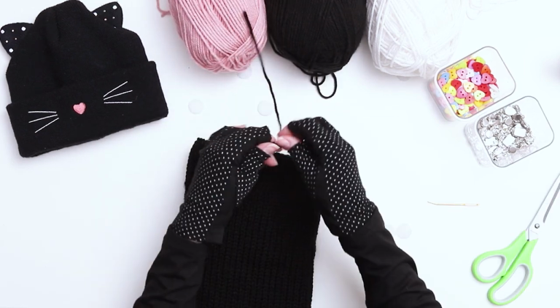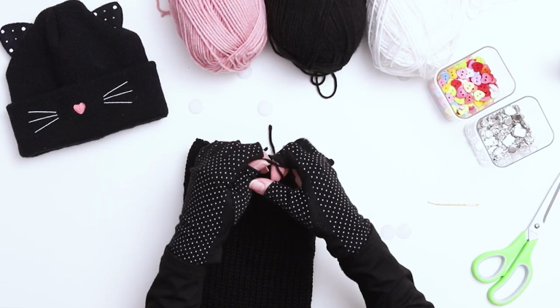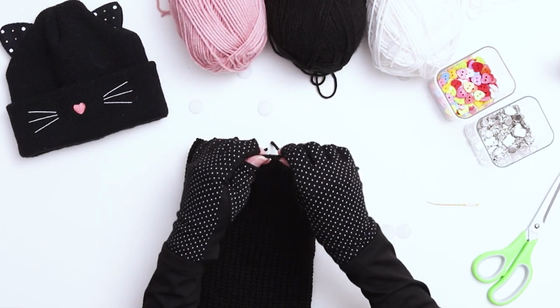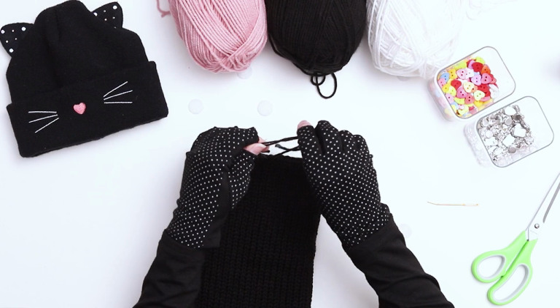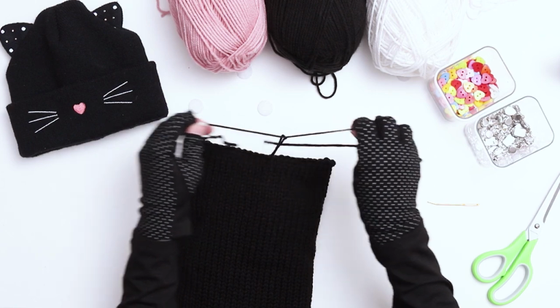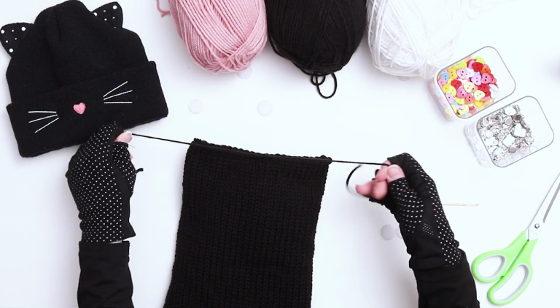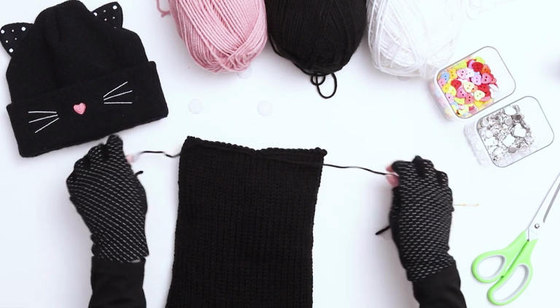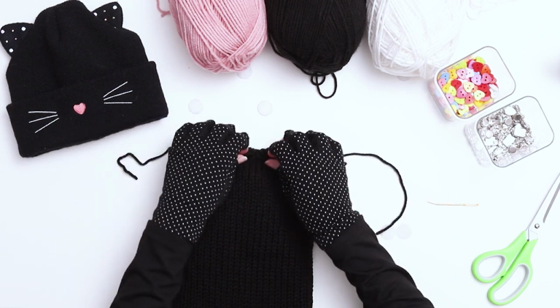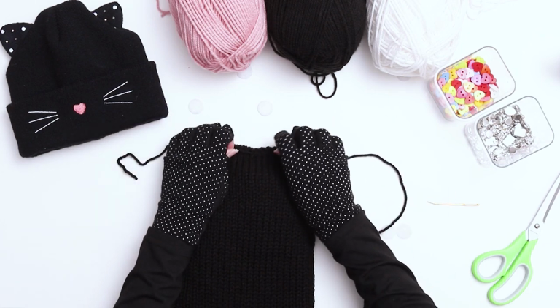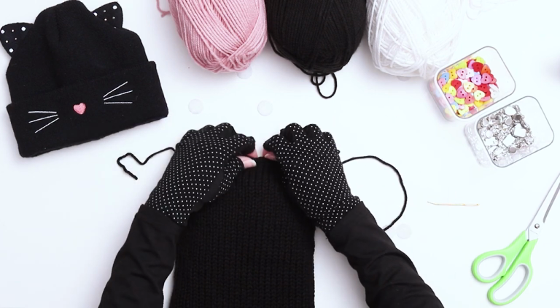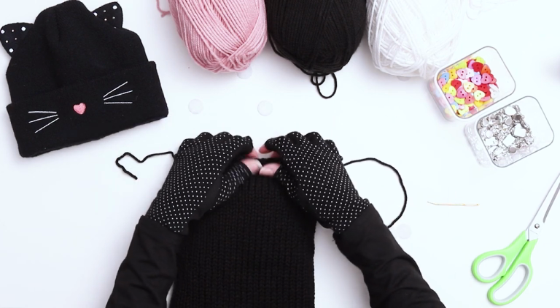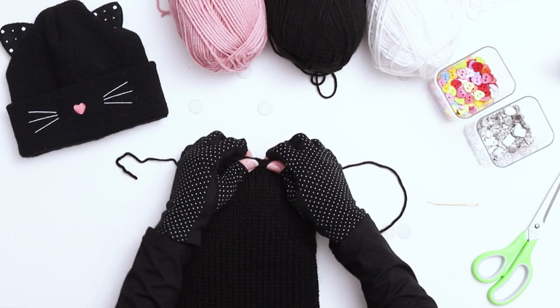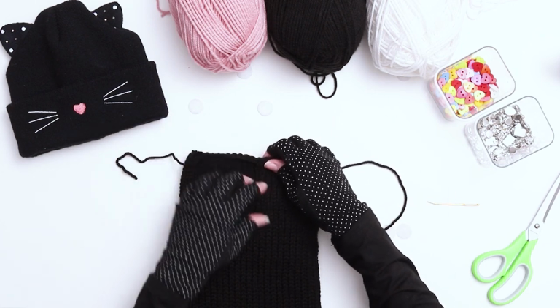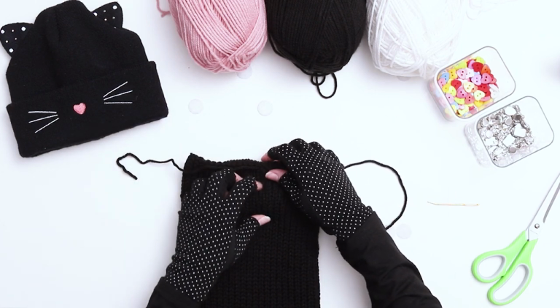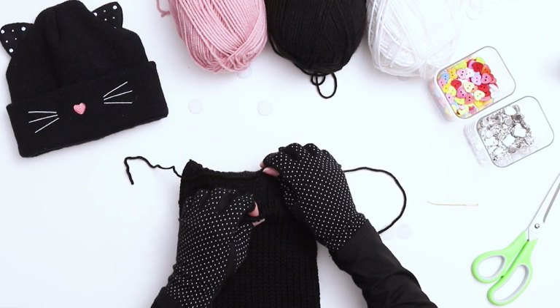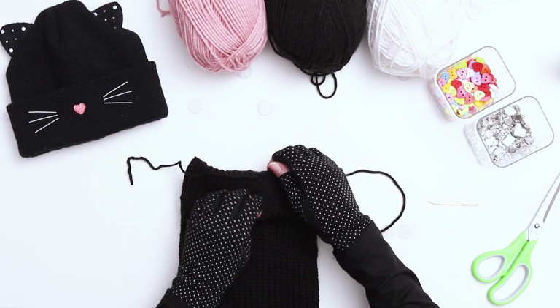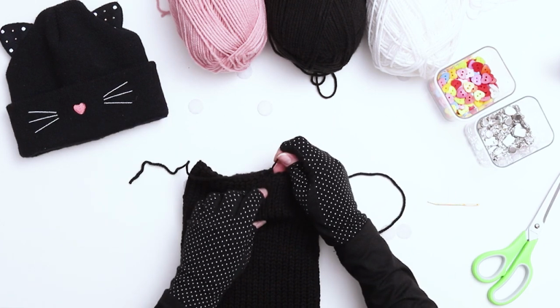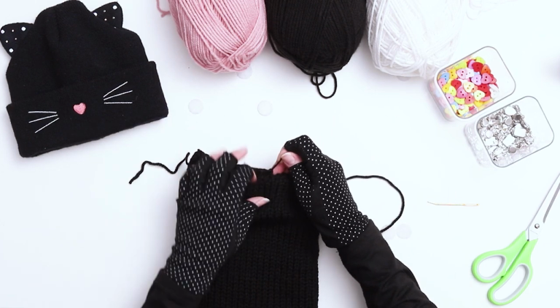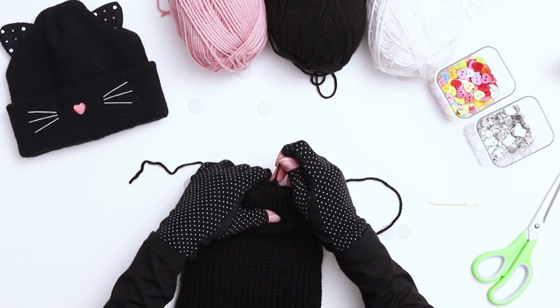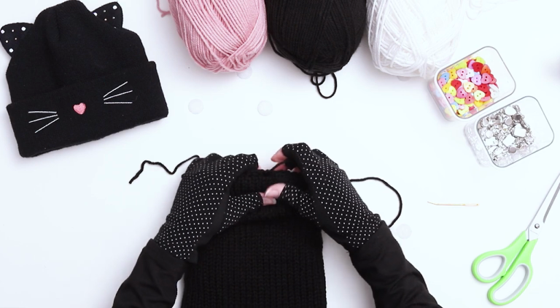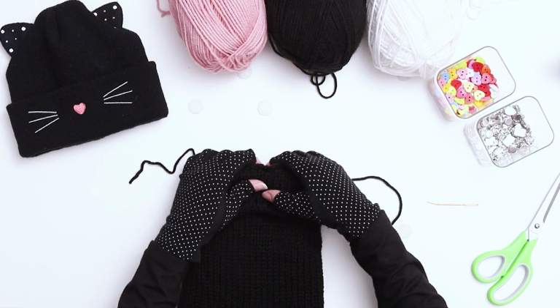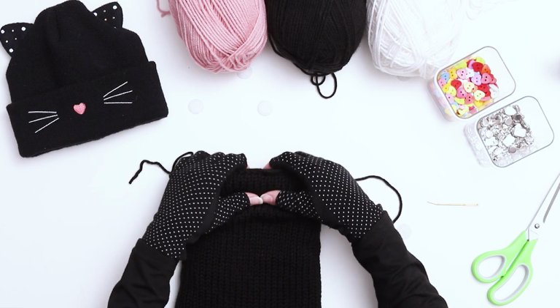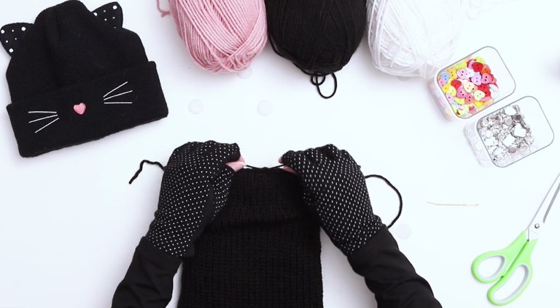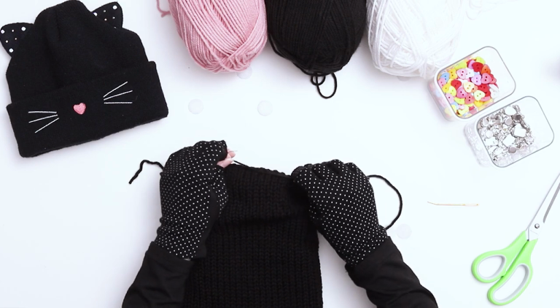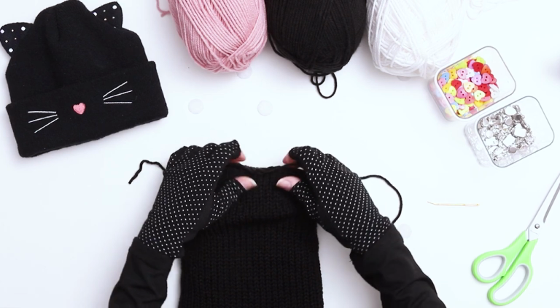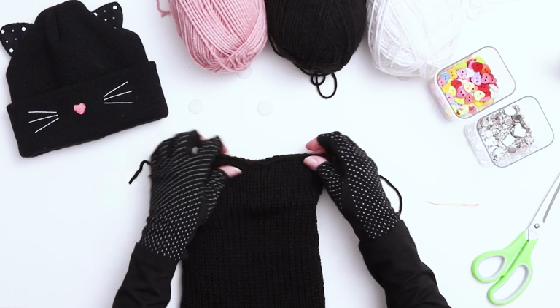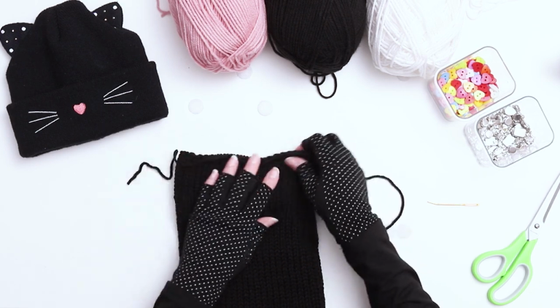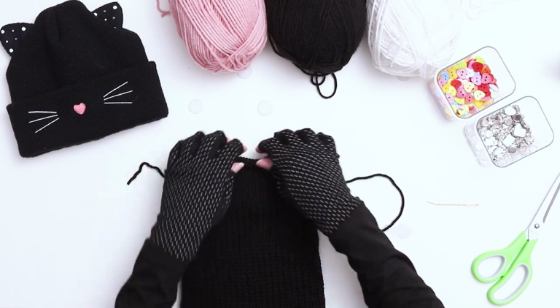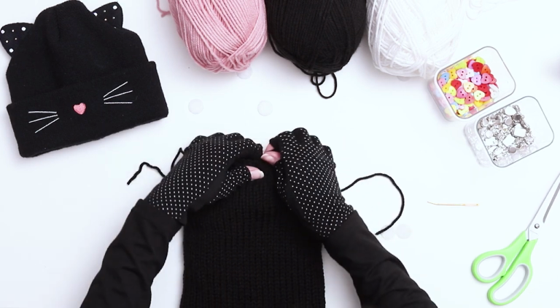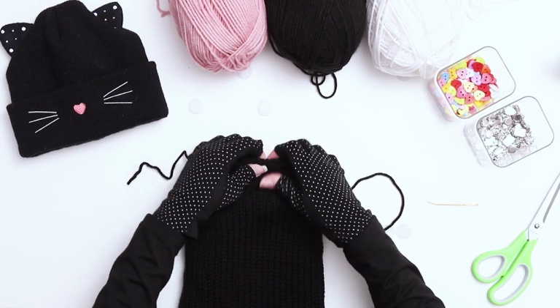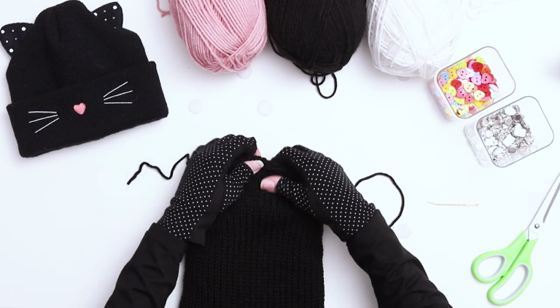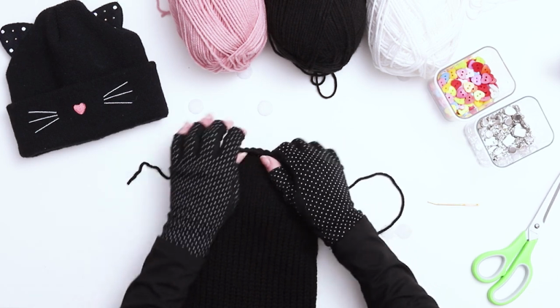Thread the bottom tail onto a darning needle and push it through to the center of the top to meet the tail from the top. Tie the two tails together. You want the knots to be tight, but make sure you aren't pulling so tight that it warps the shape of the top. Our kitten hat is starting to come together.